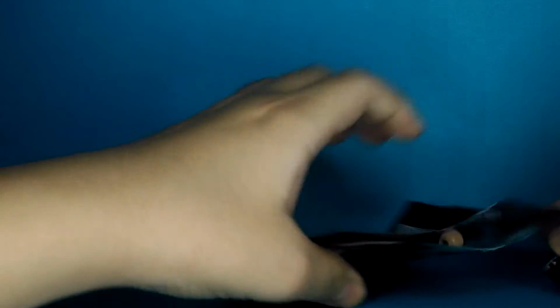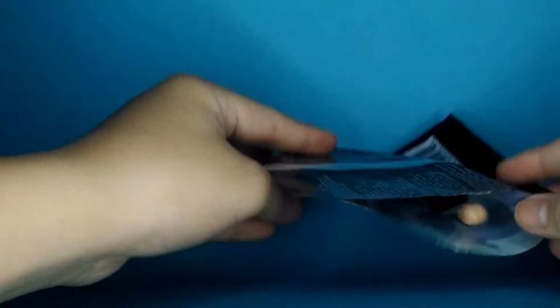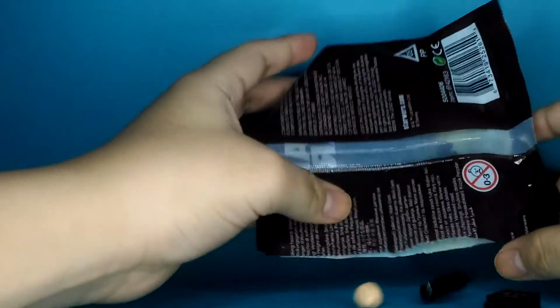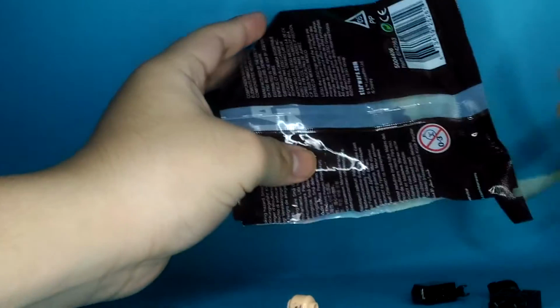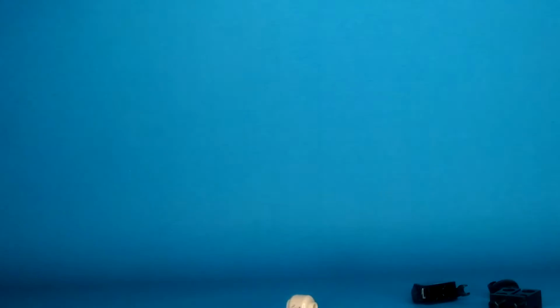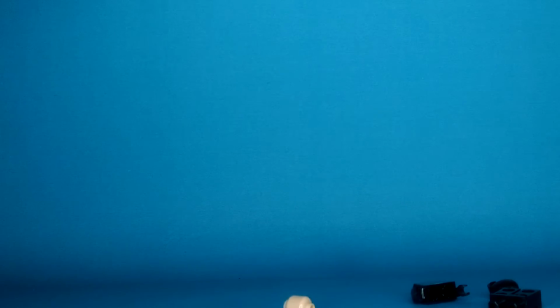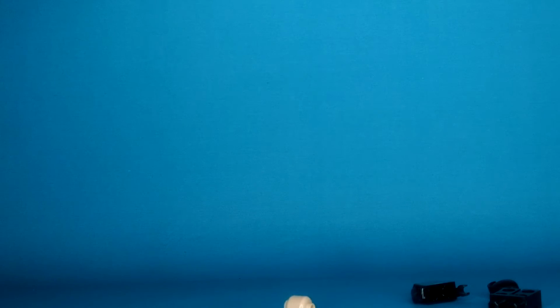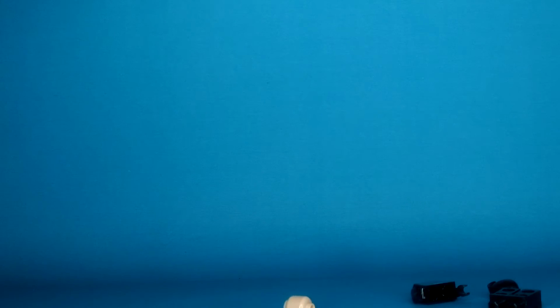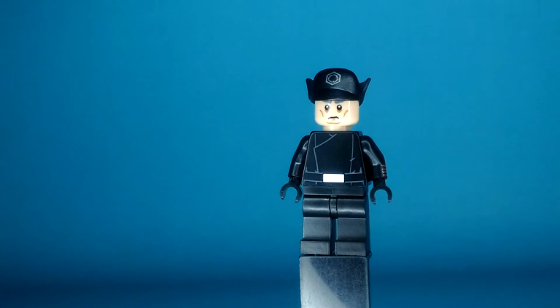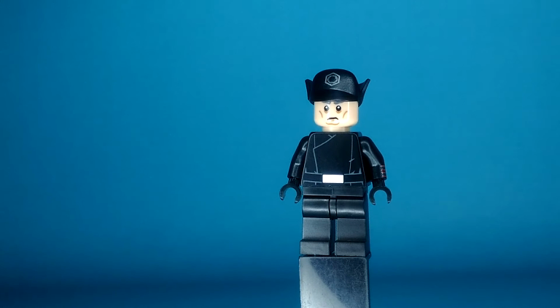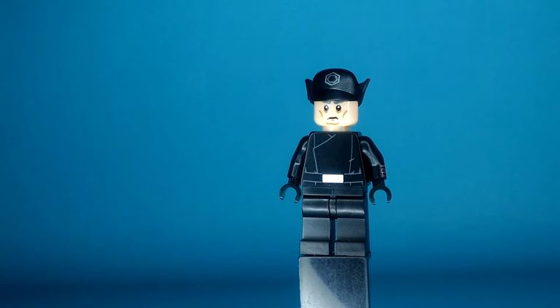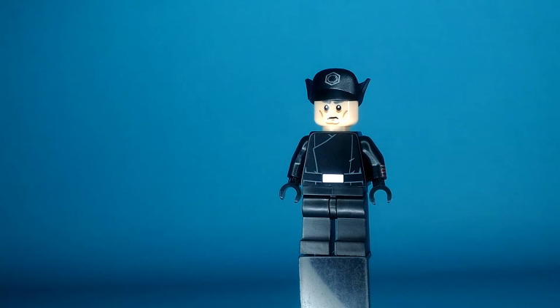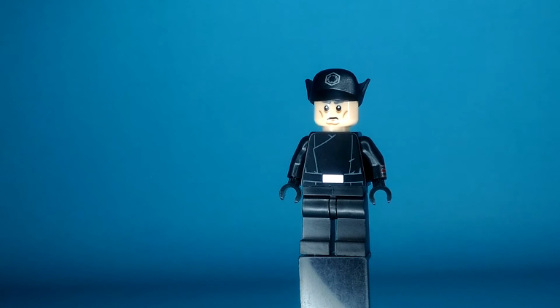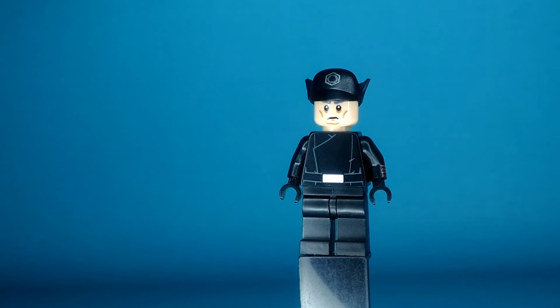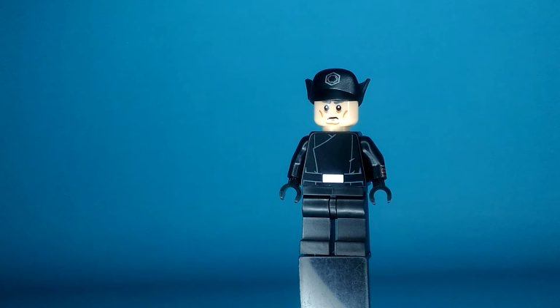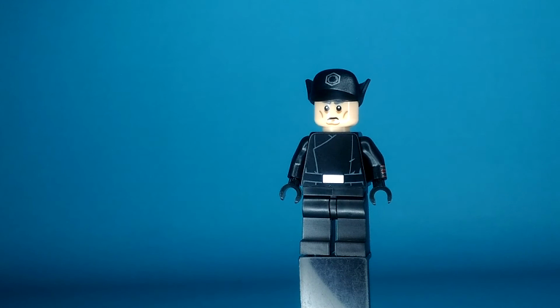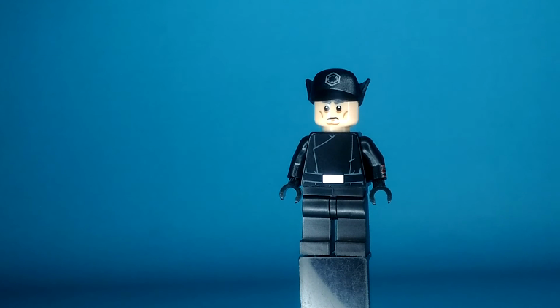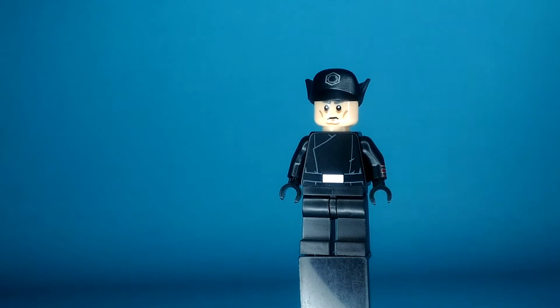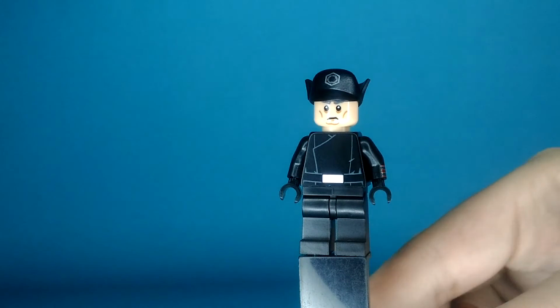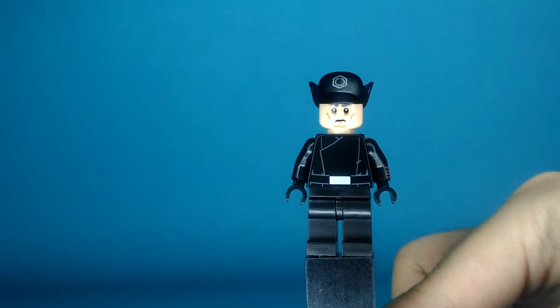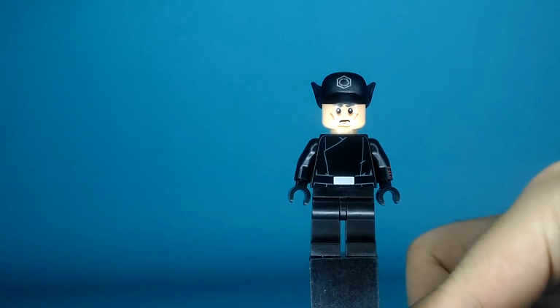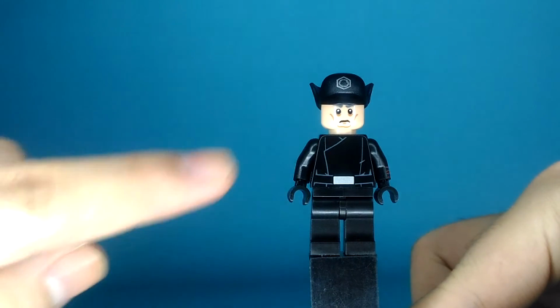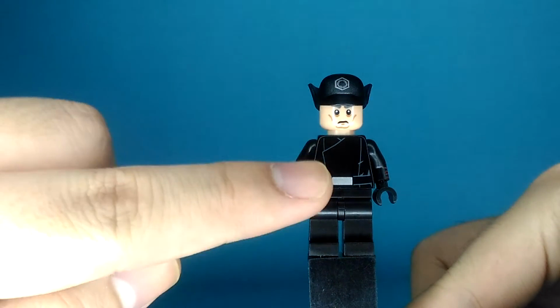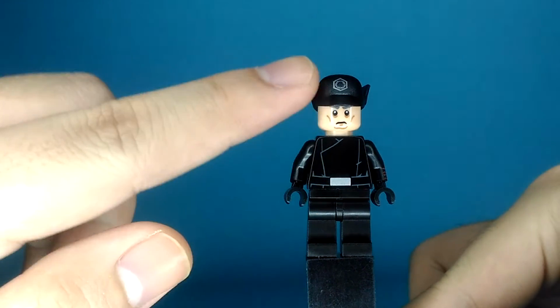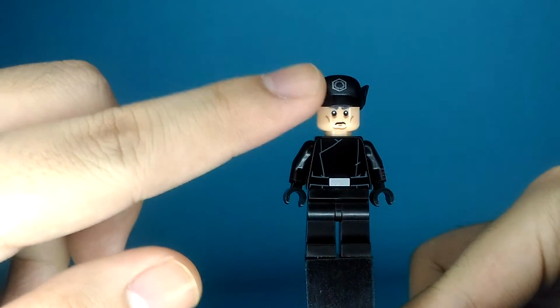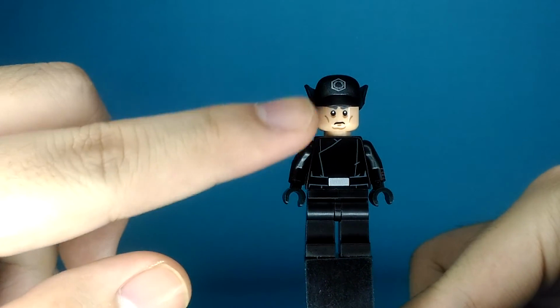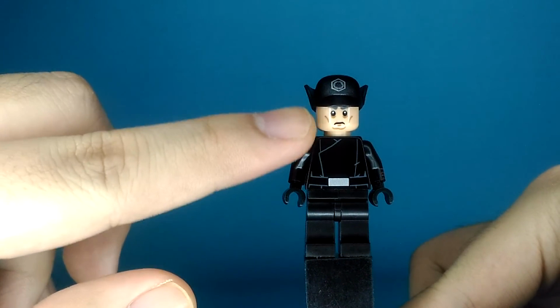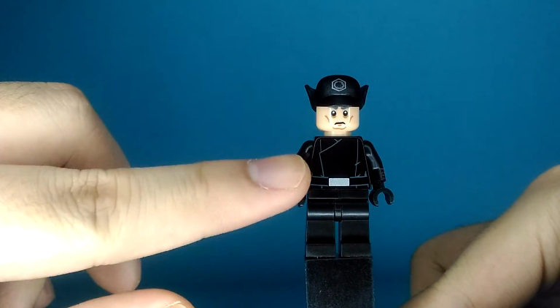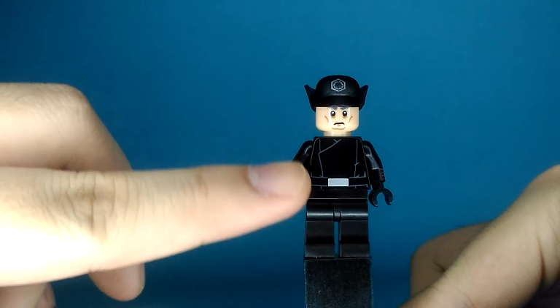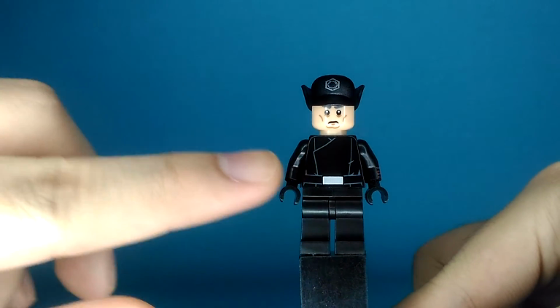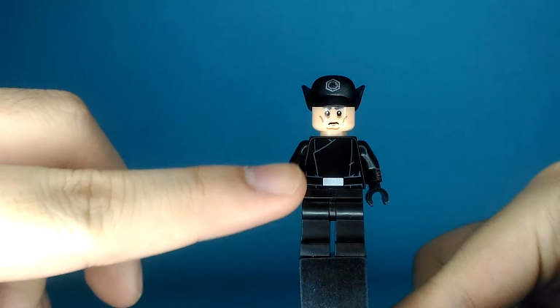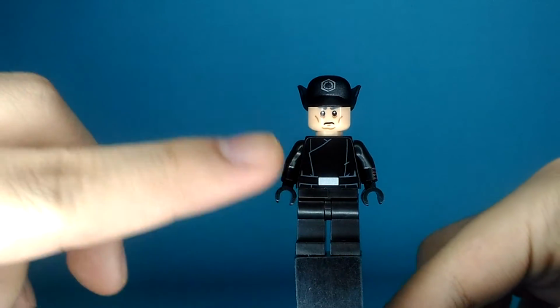Yes, there we go. Here's the First Order General. You can see I like just the shiny — there's a shiny there. There's a face printing I like a lot.